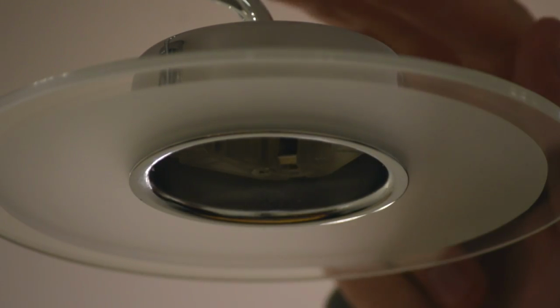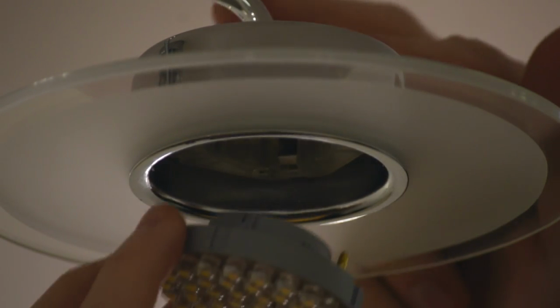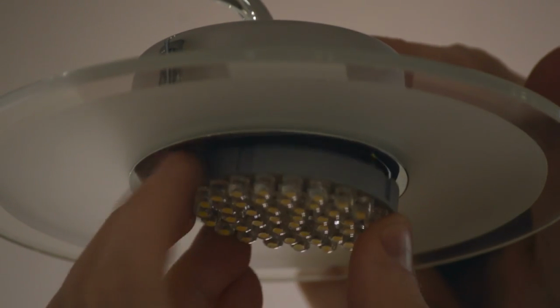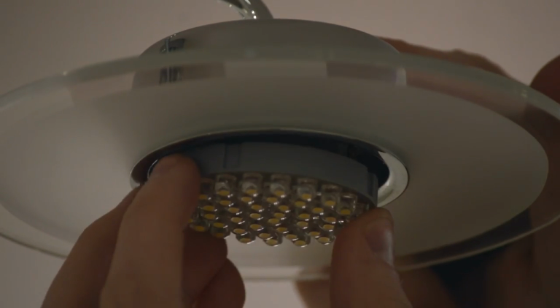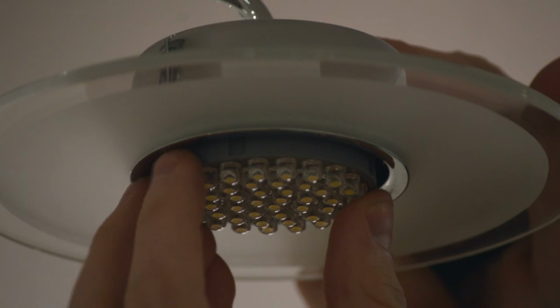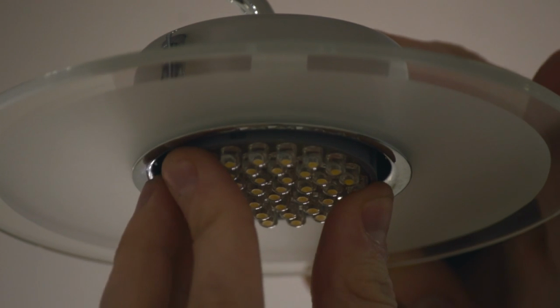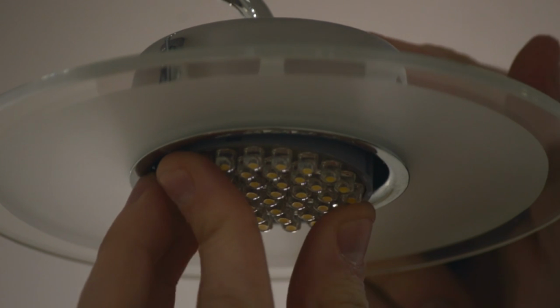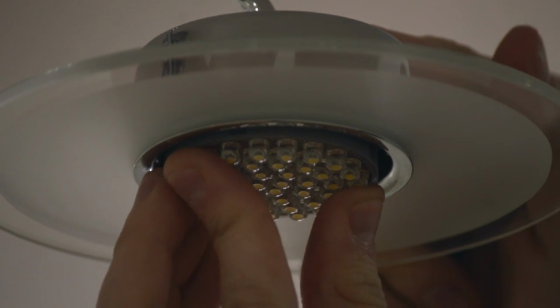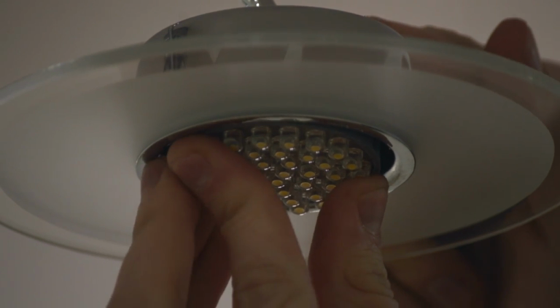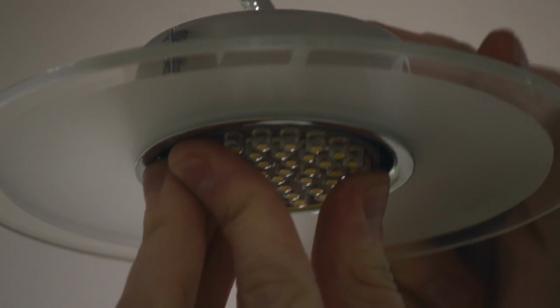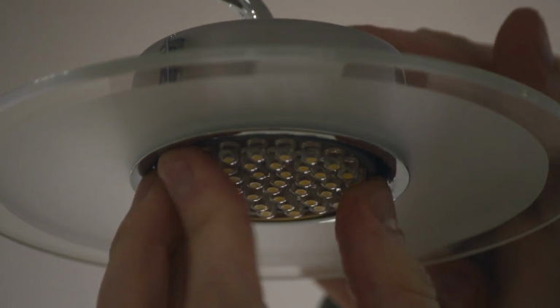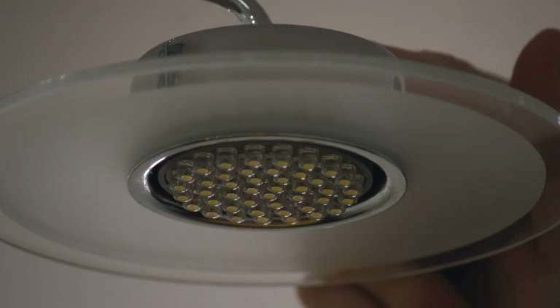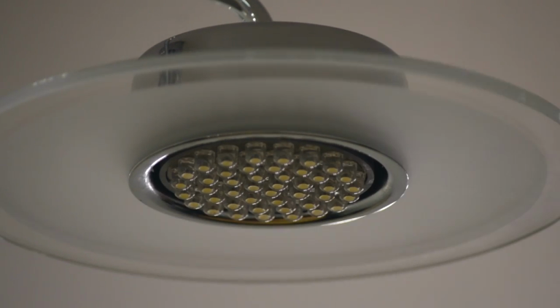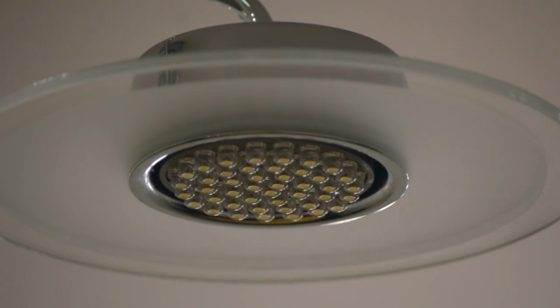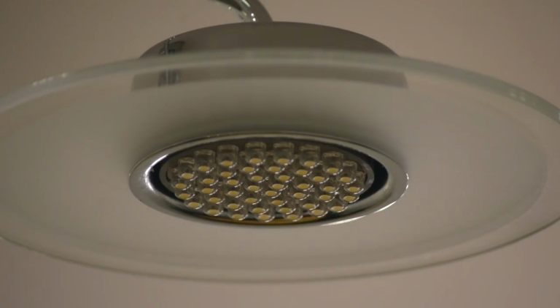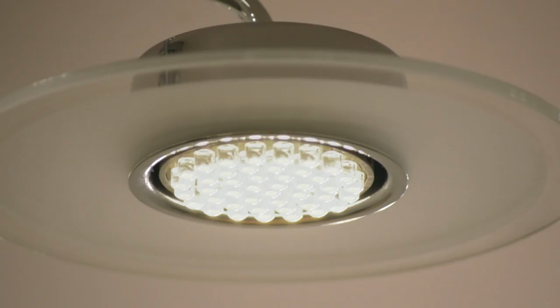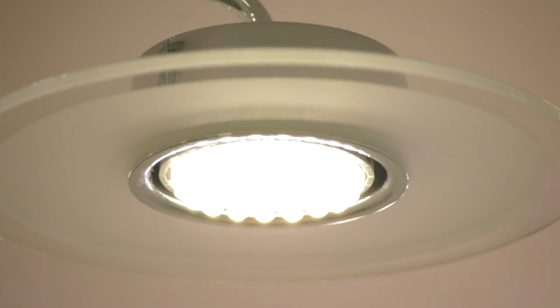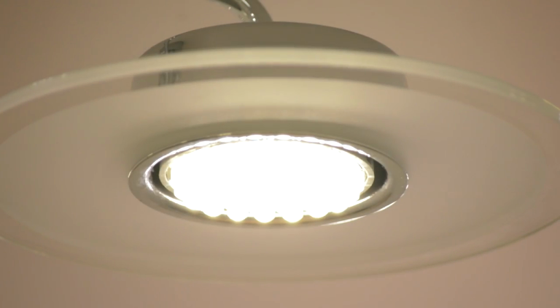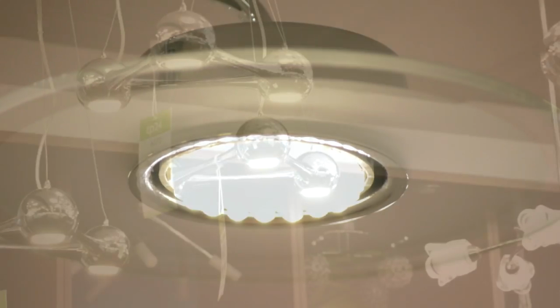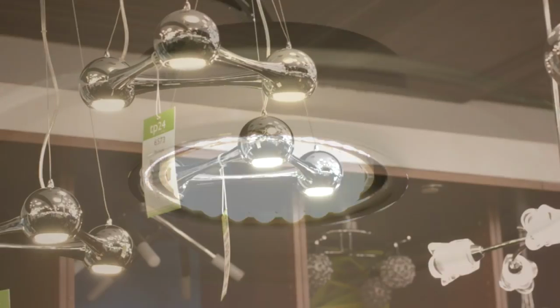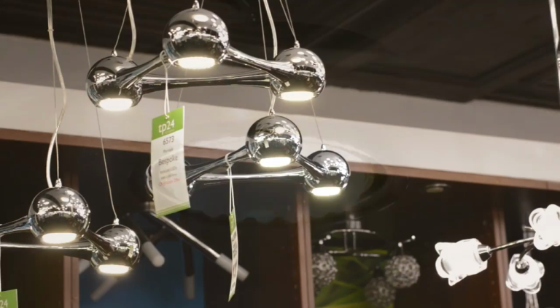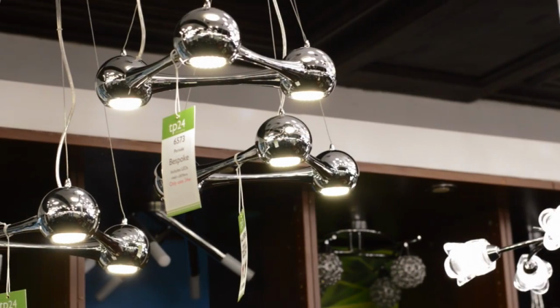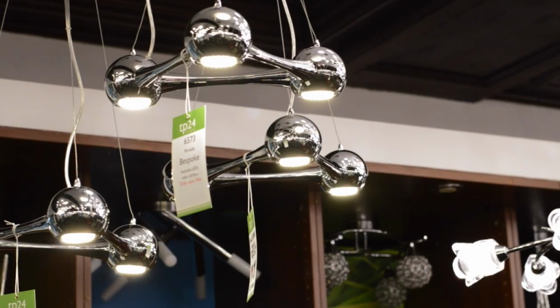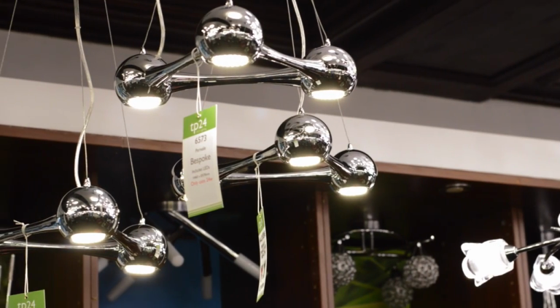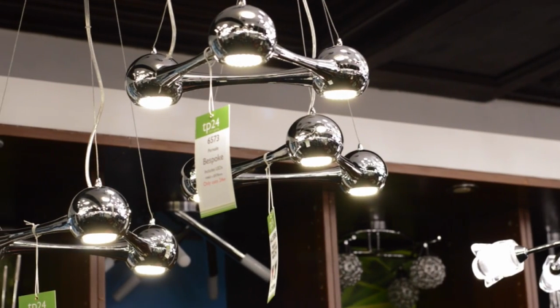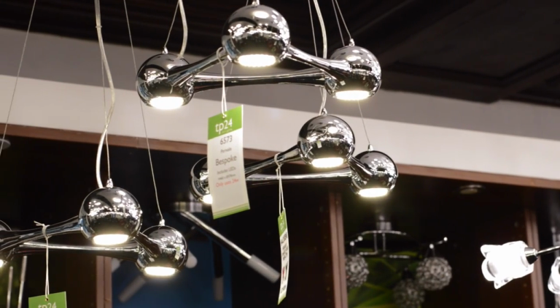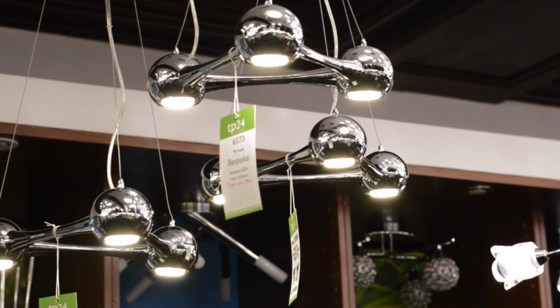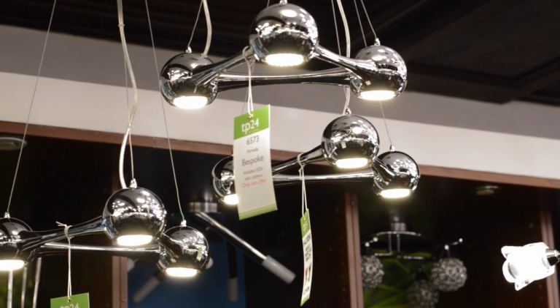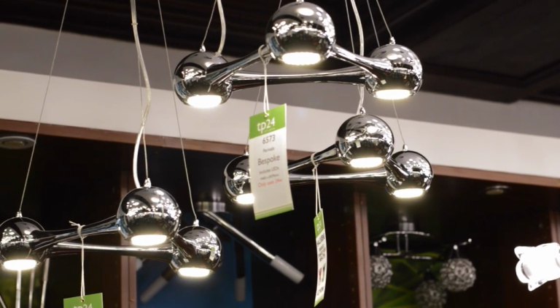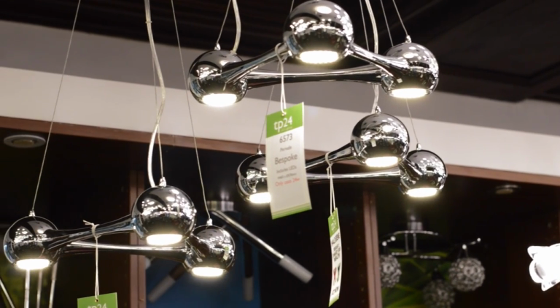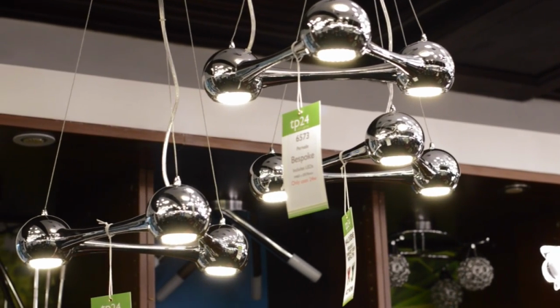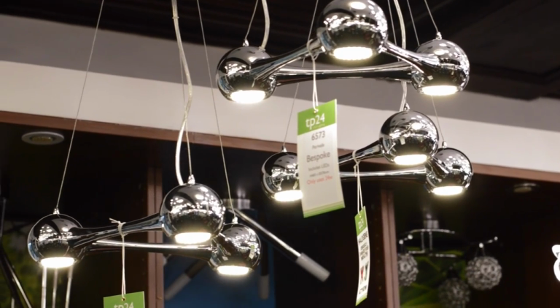Then insert your new G40 bulb by lining up the two prongs with the holes in the fitting and push the bulb into place, and continue to enjoy the award-winning G40 and streamlined designs for years to come.